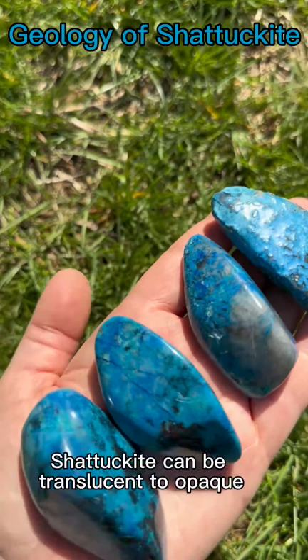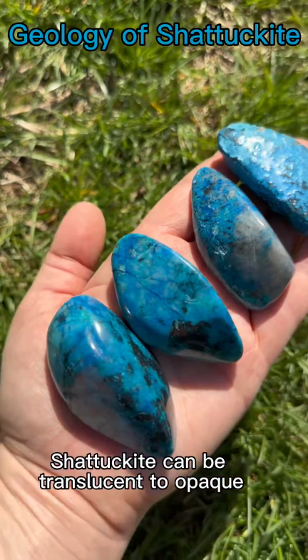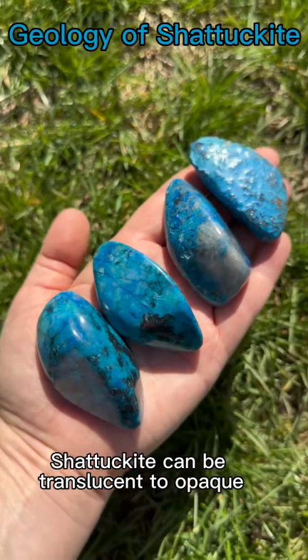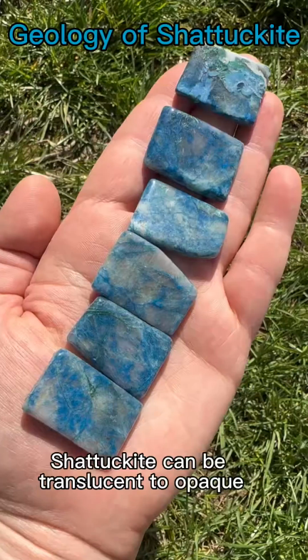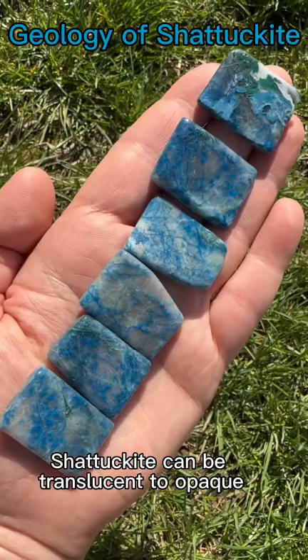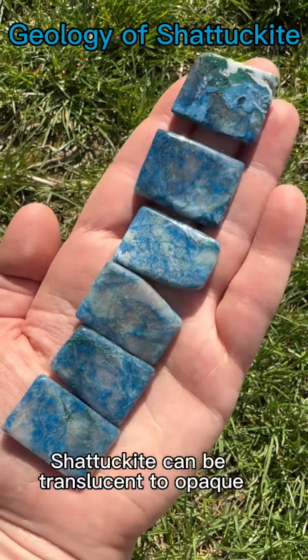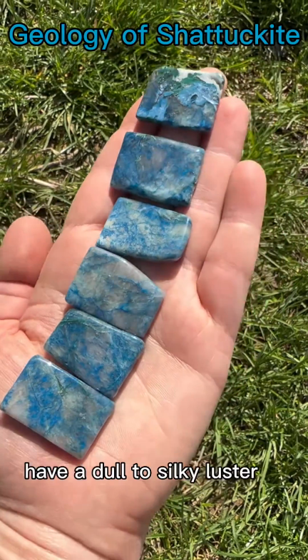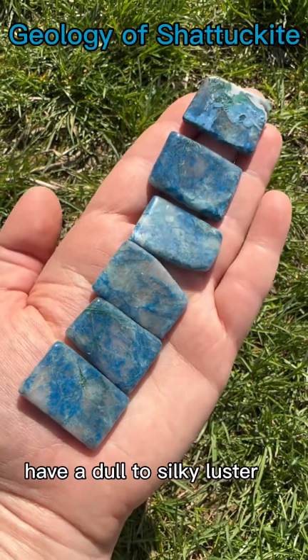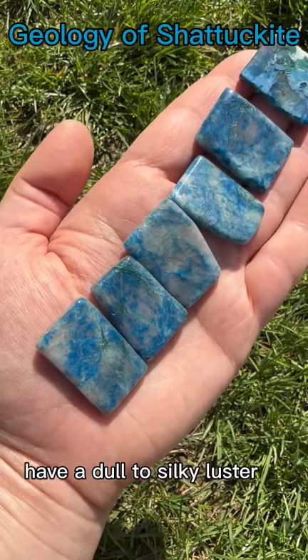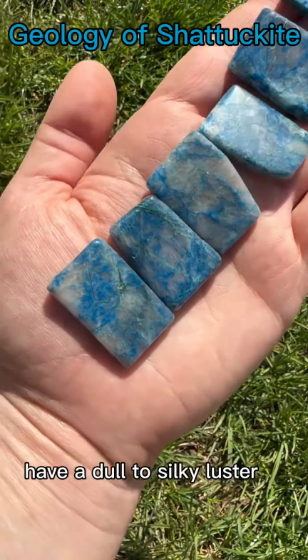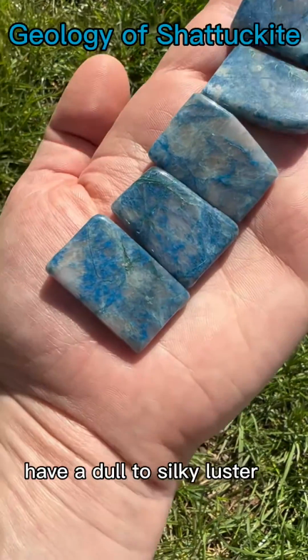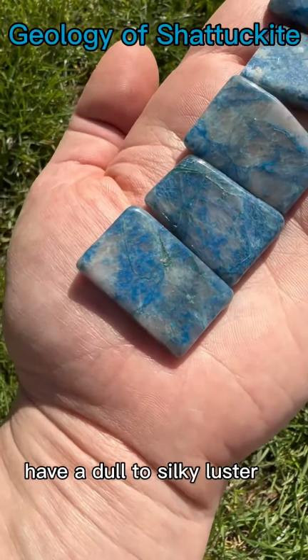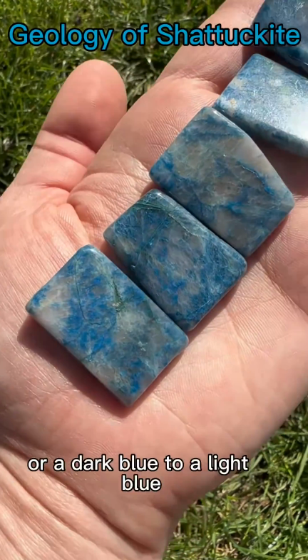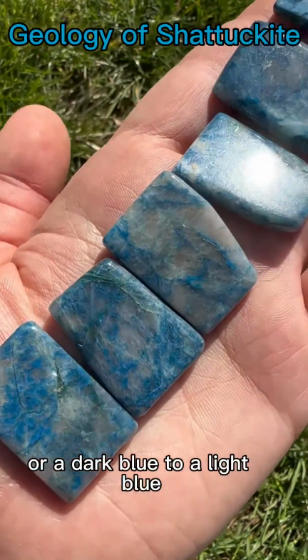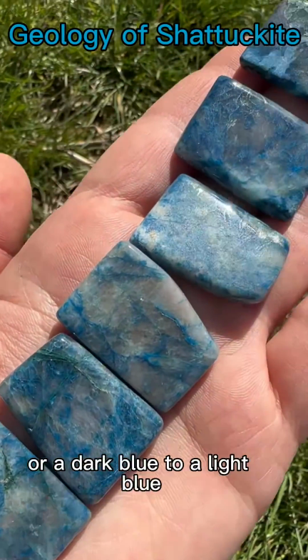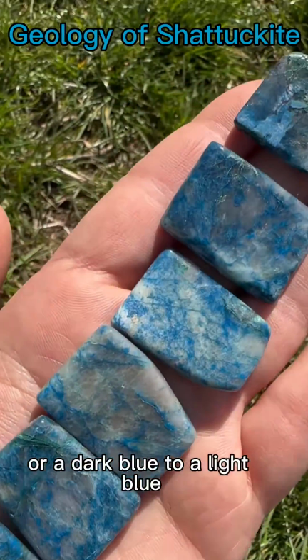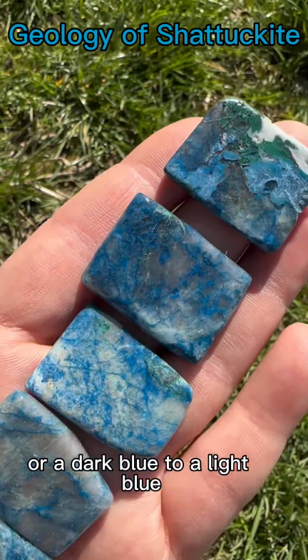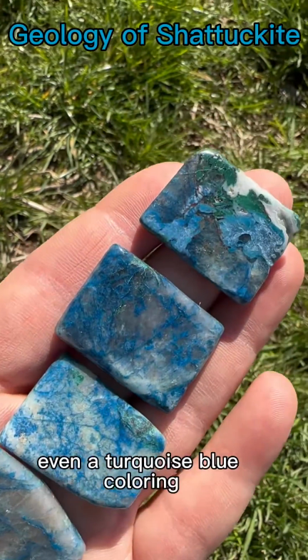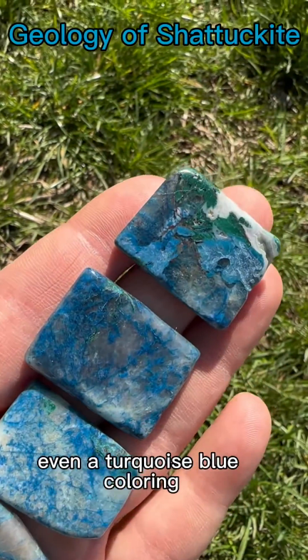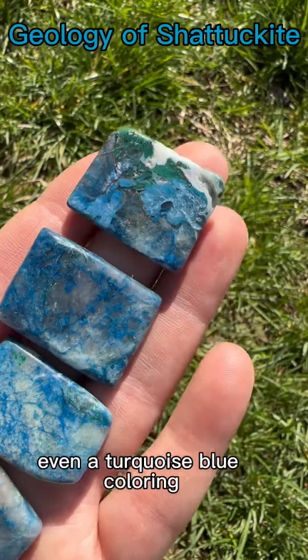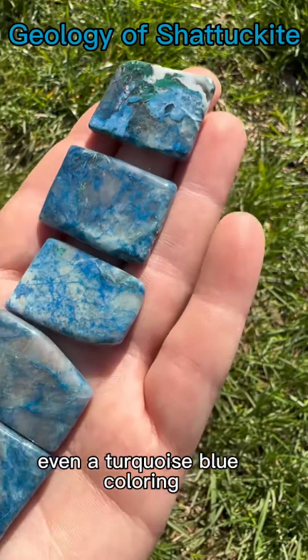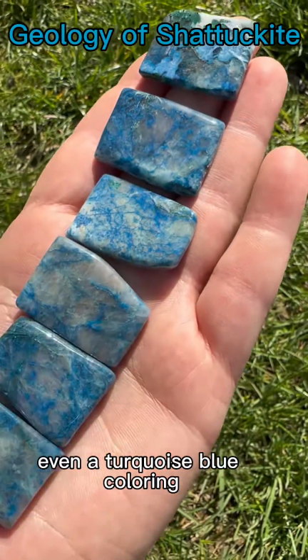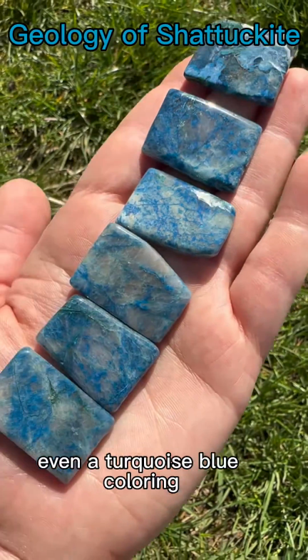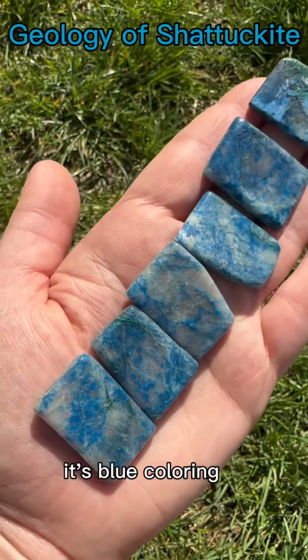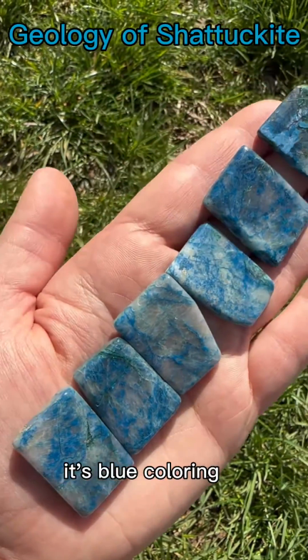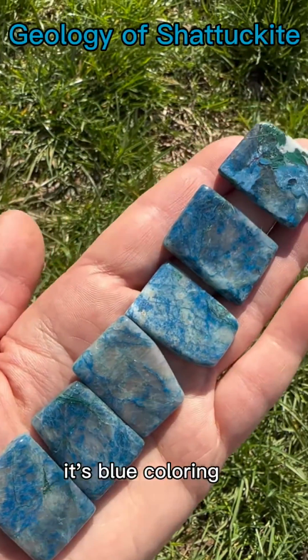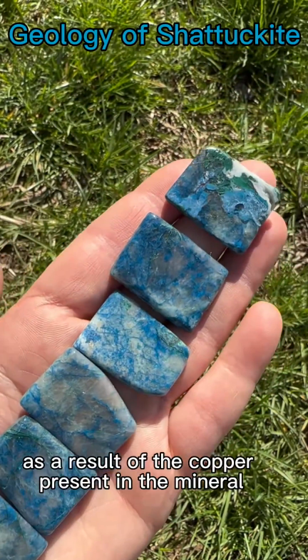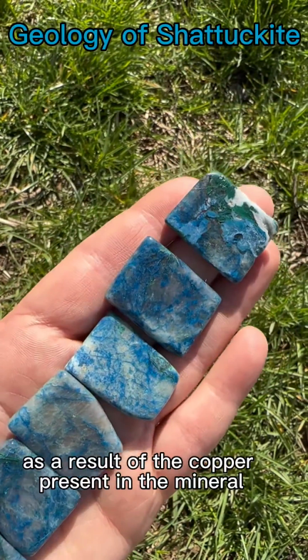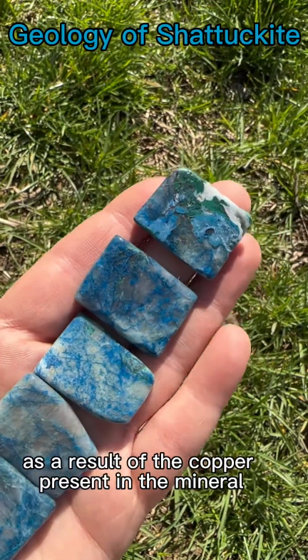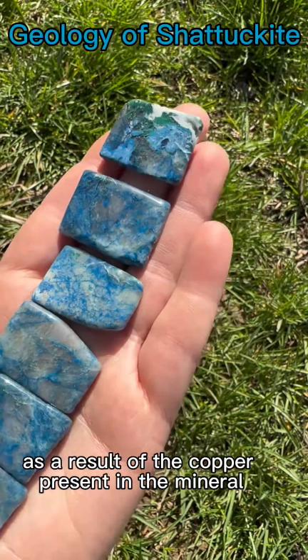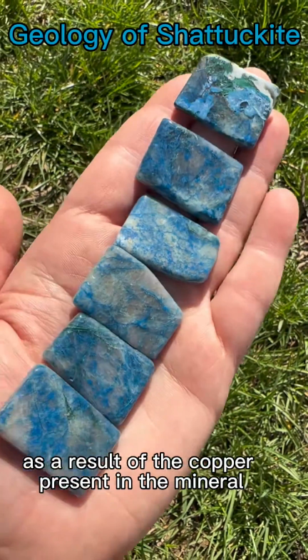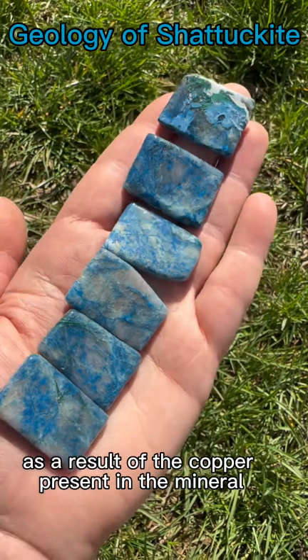Shattuckite can be translucent to opaque, have a dull to silky luster, or a dark blue to a light blue, even a turquoise blue coloring. Its blue coloring is a result of the copper present in the mineral.